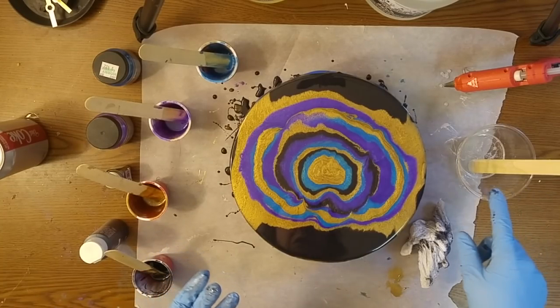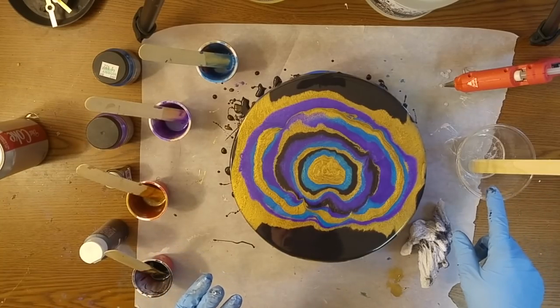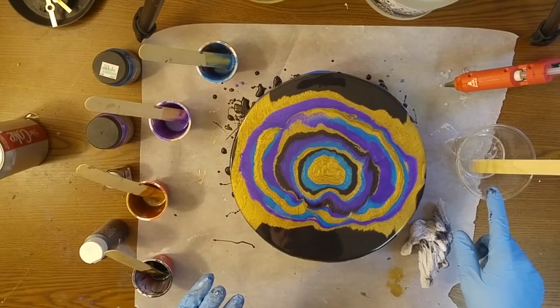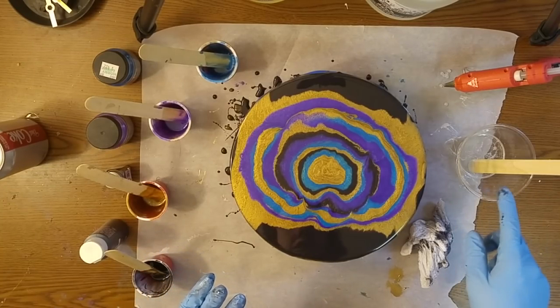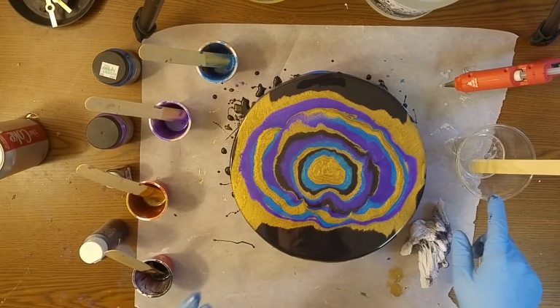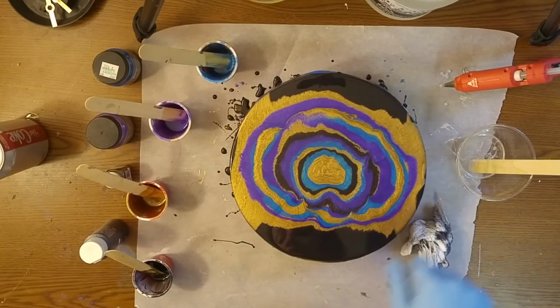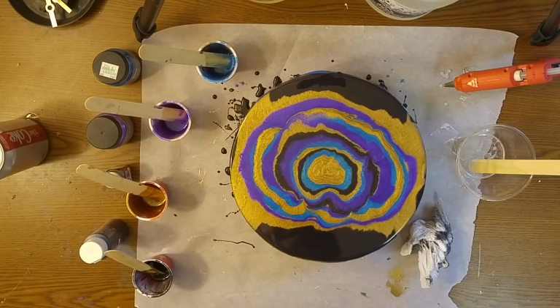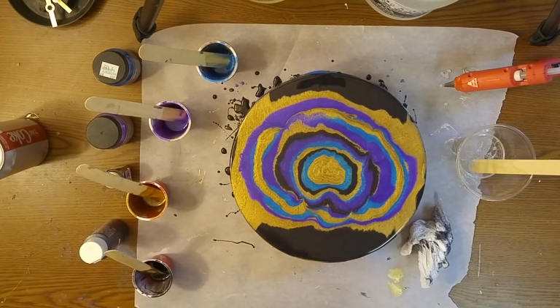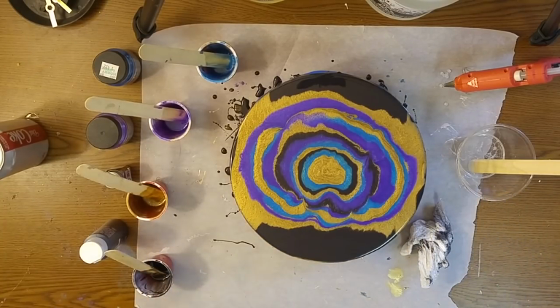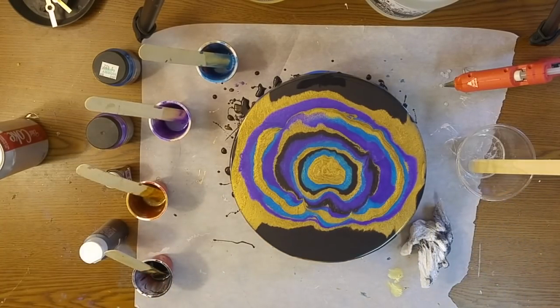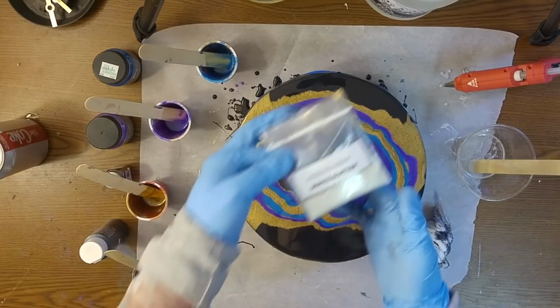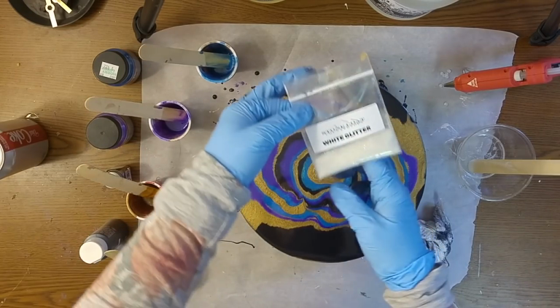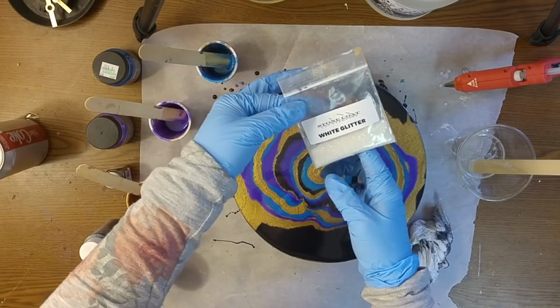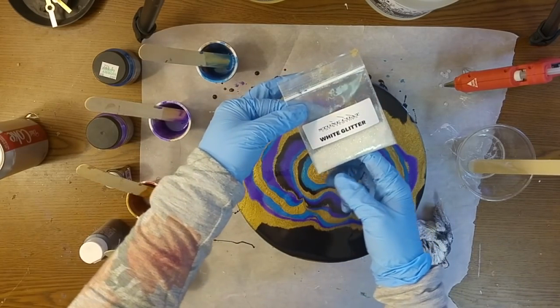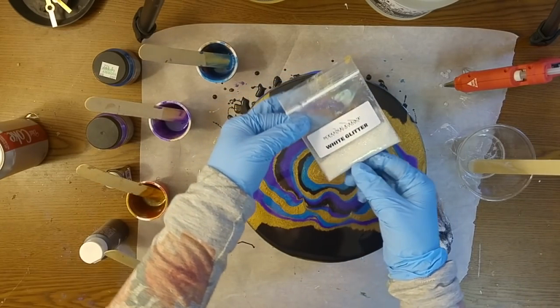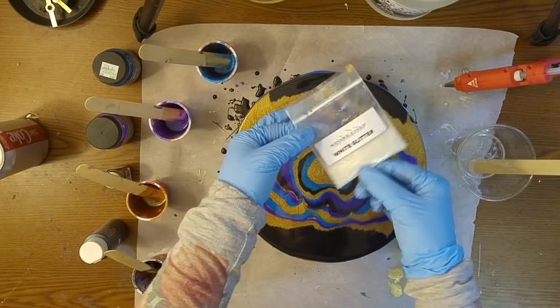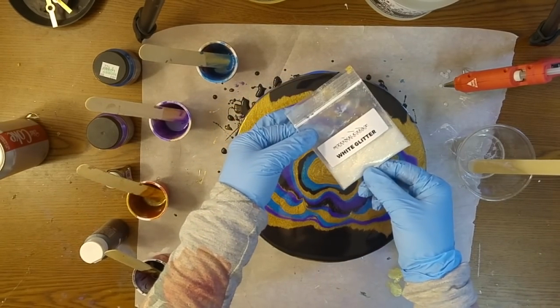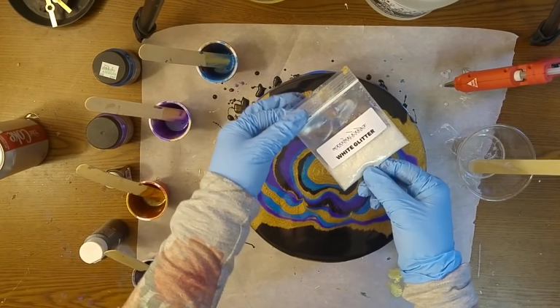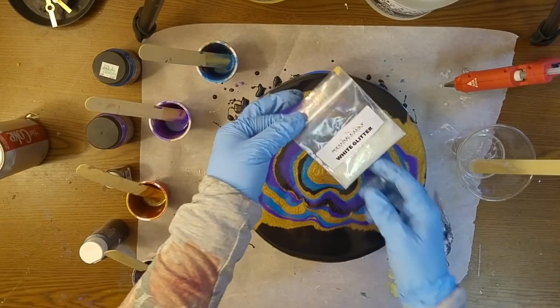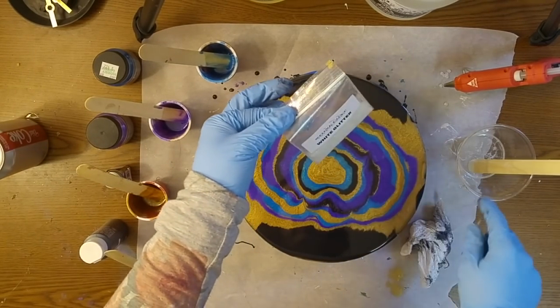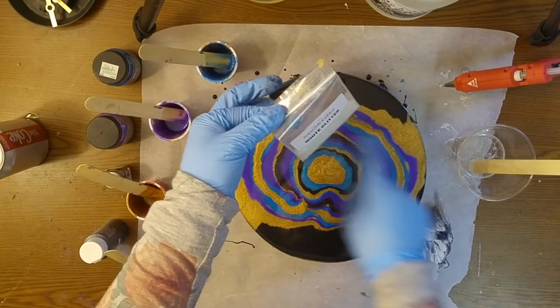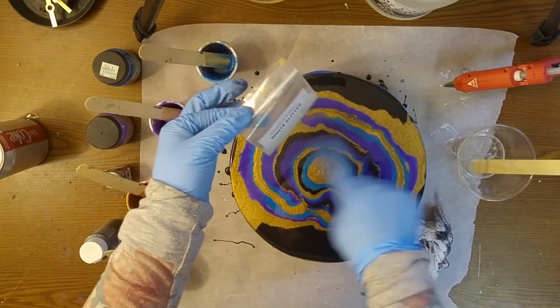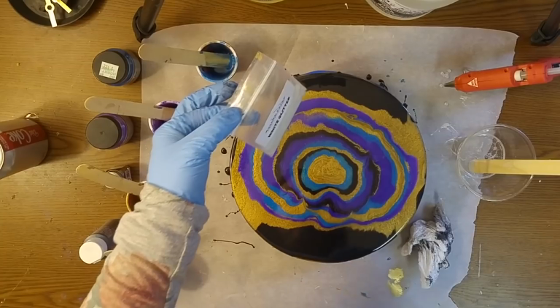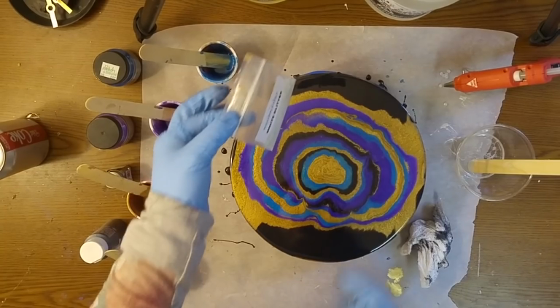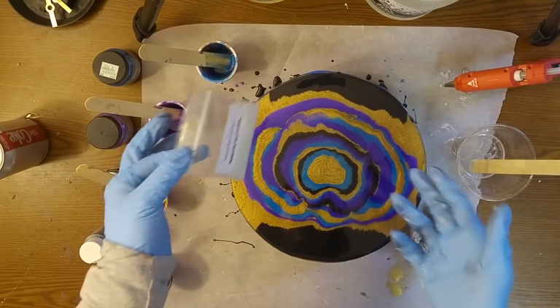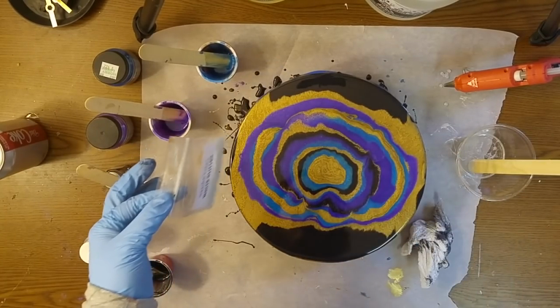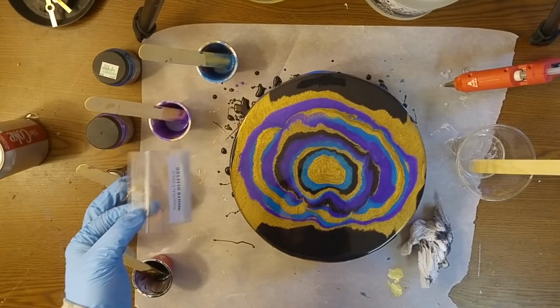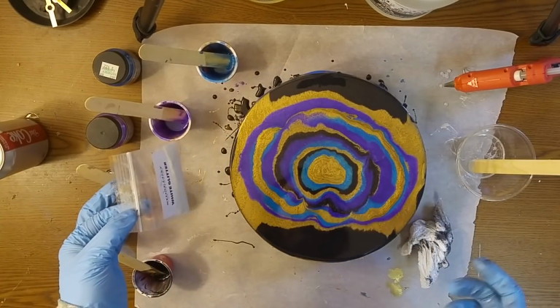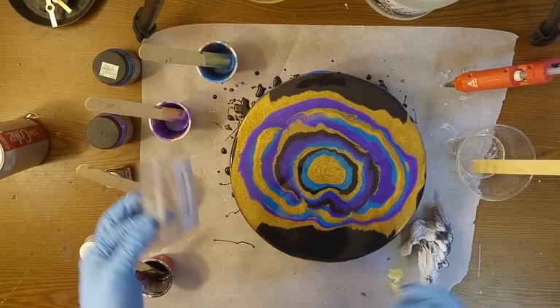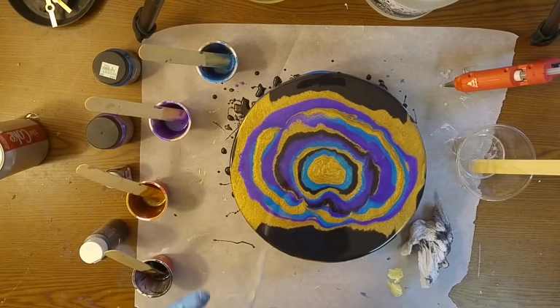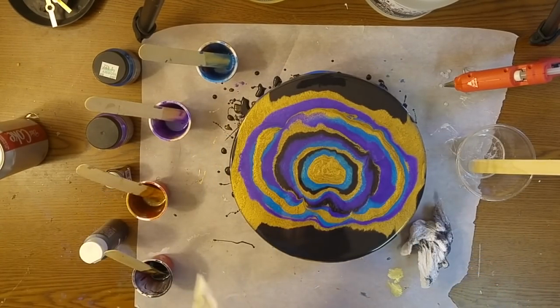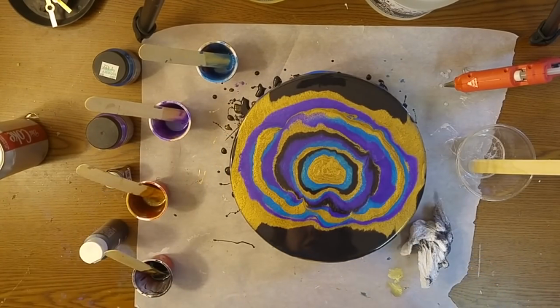I think I'm going to go ahead and add just a little bit of sparkle to my clear as well. I have from Stone Coat Countertops their white glitter, and I'm going to add a little bit to the clear and just pour a few circles and tip it one more time. Give it heat one more time and this will be finished.